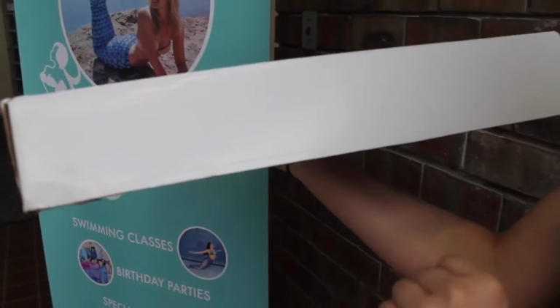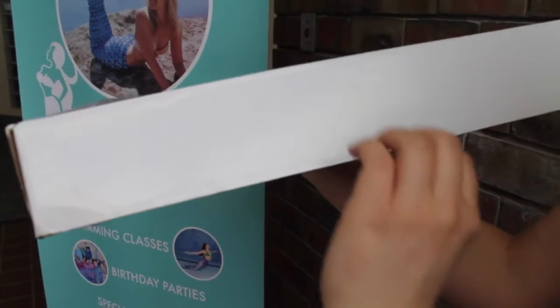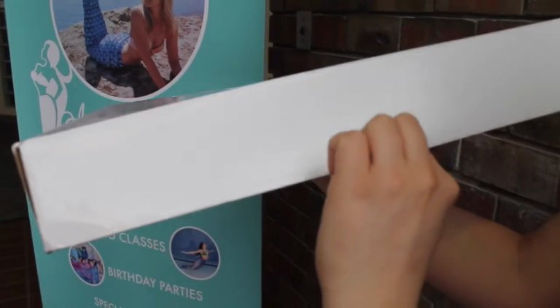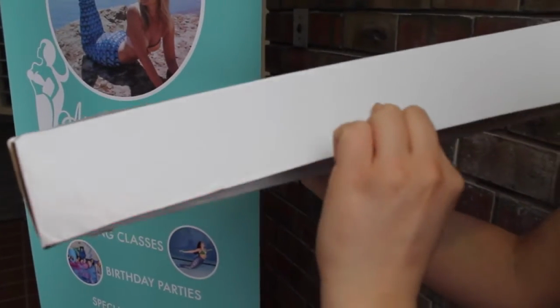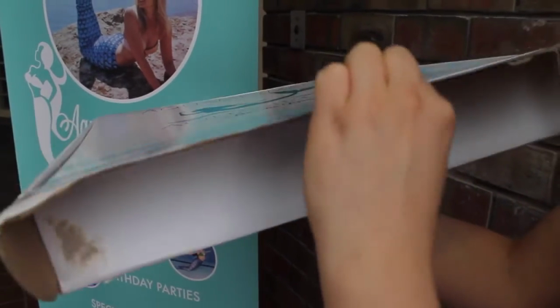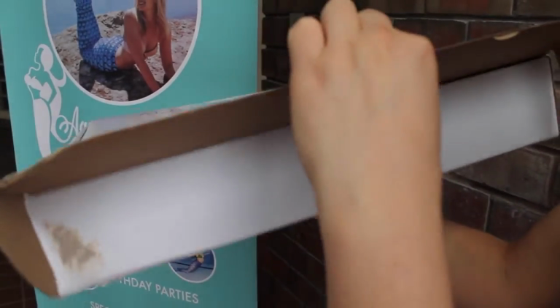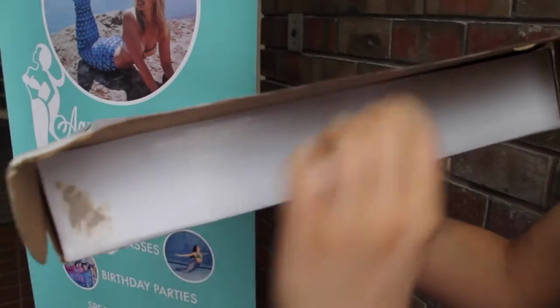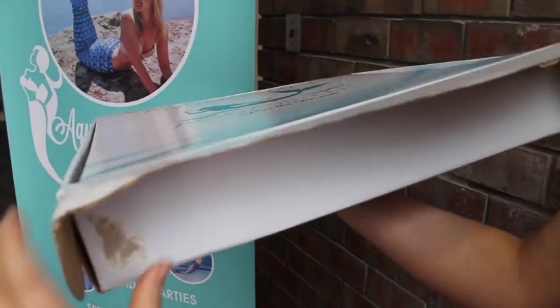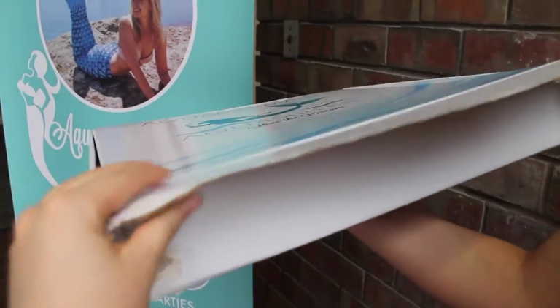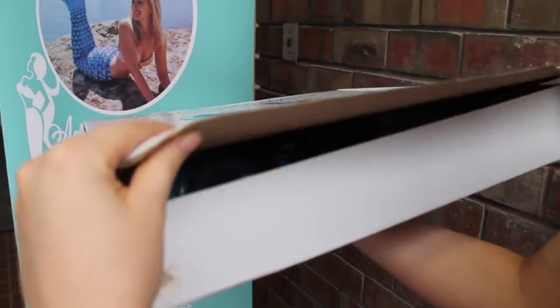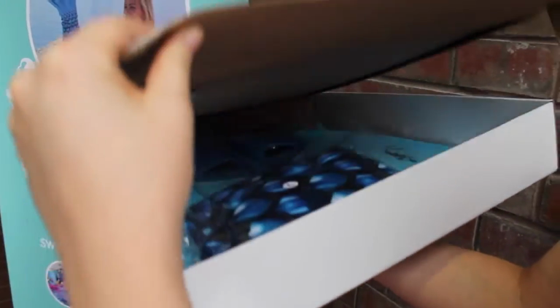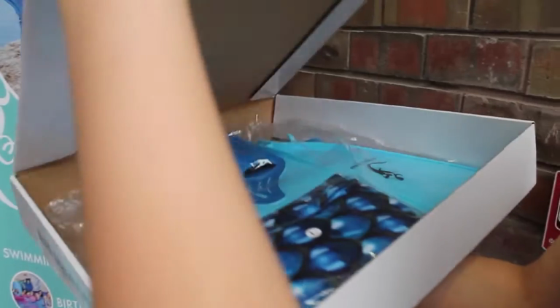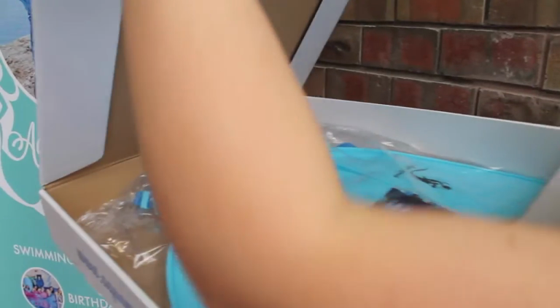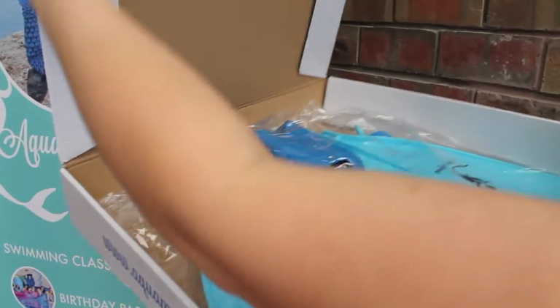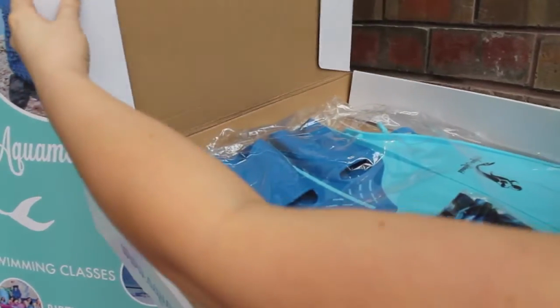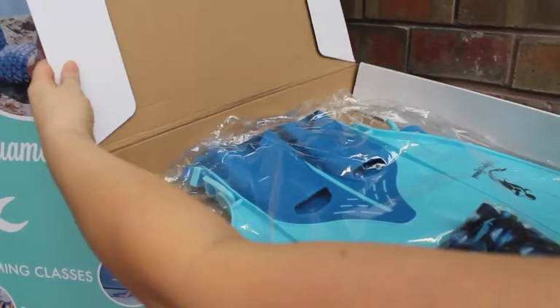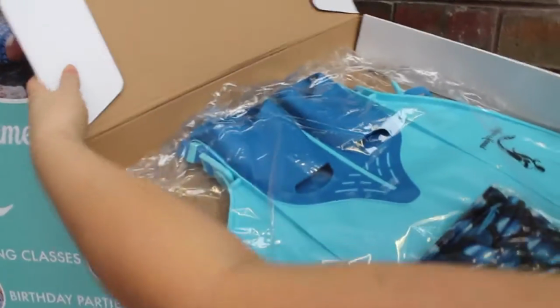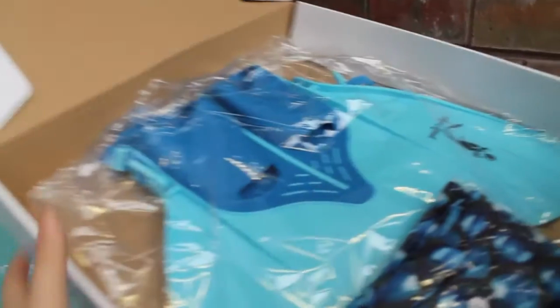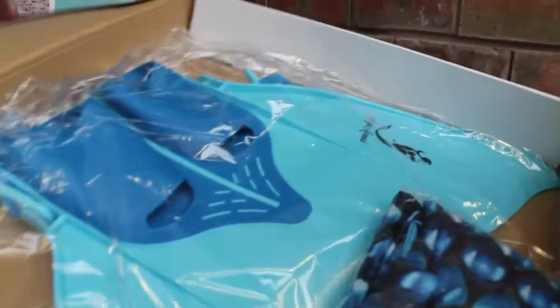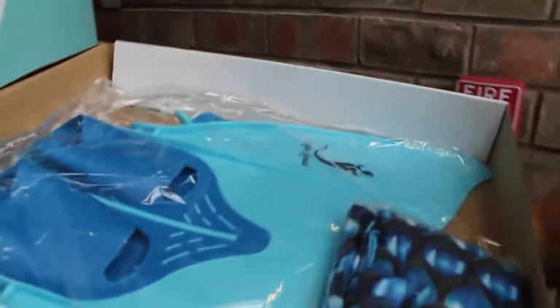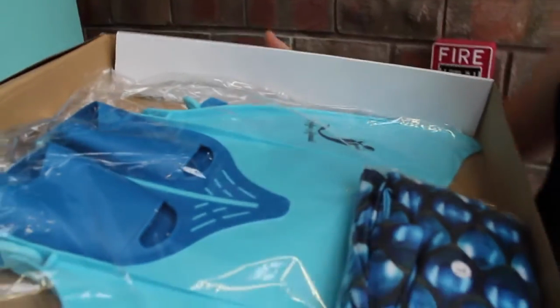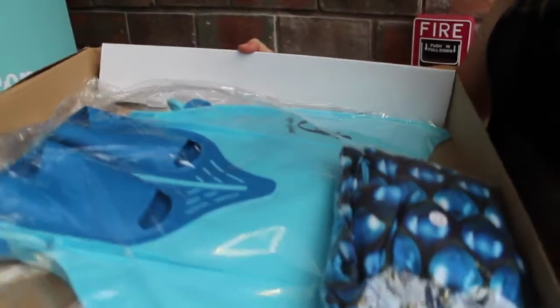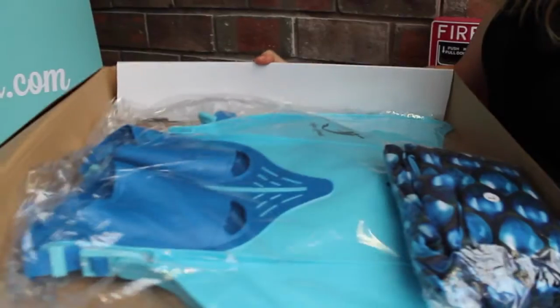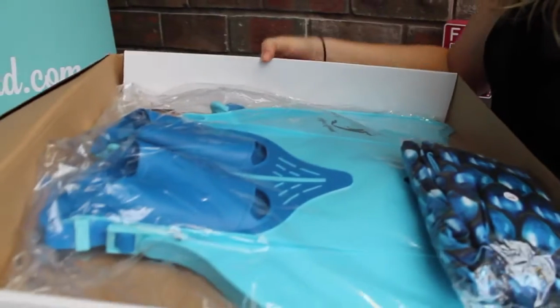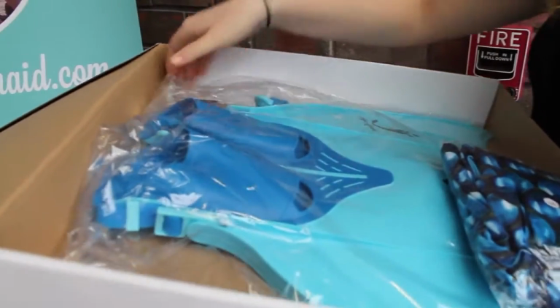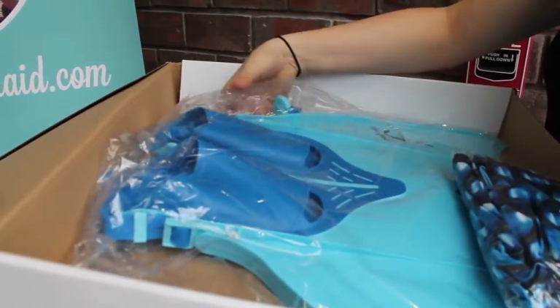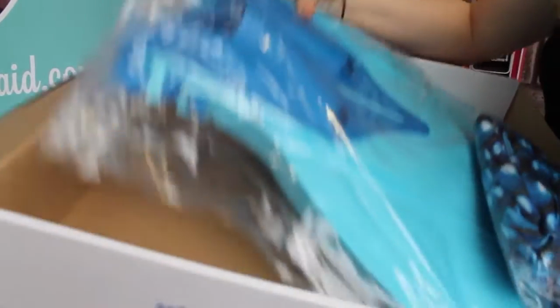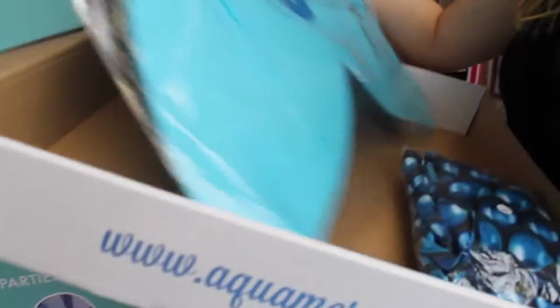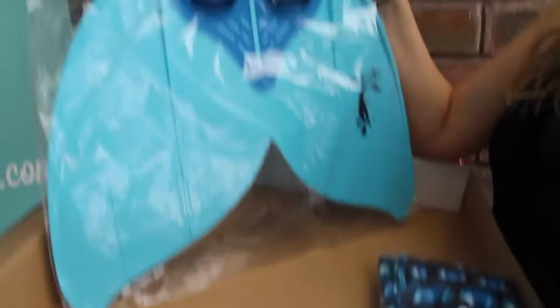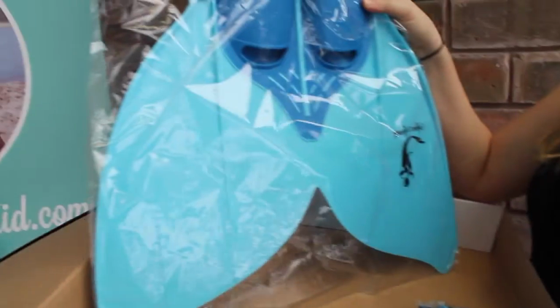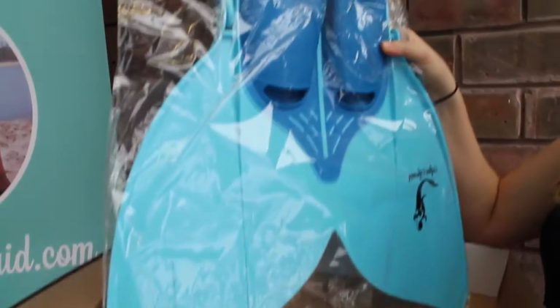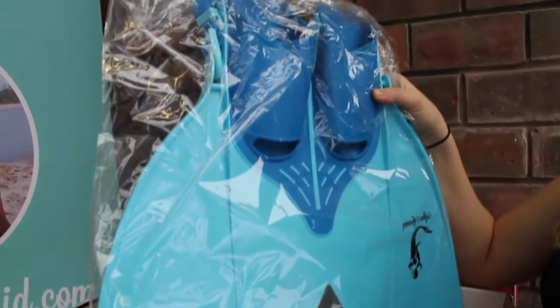So here we're just going to pull this front flap here, sliding out these little cardboard pieces, and voila, we are inside the box.